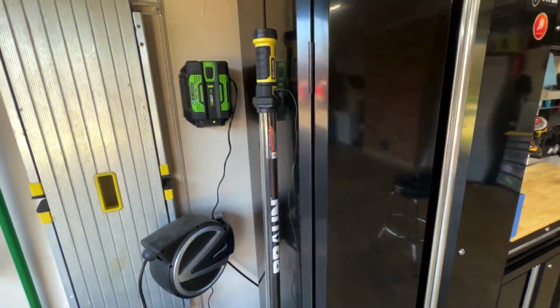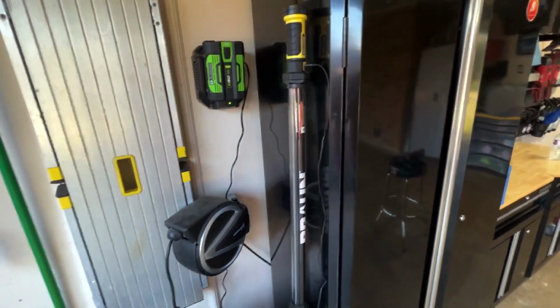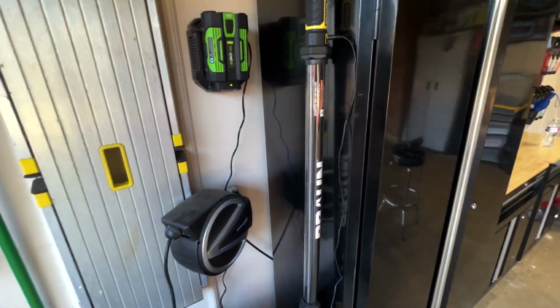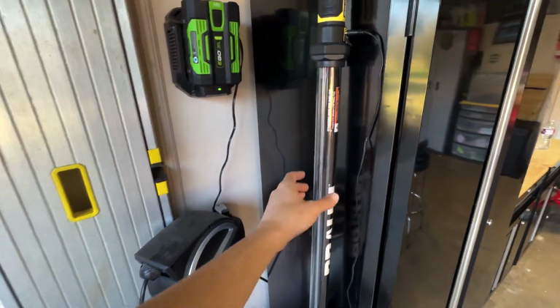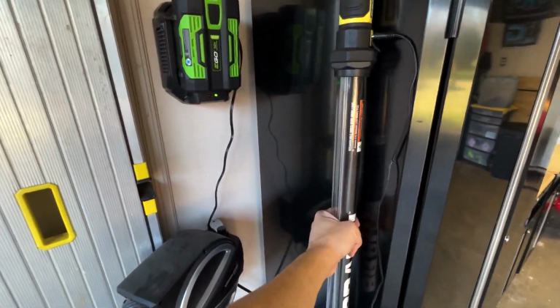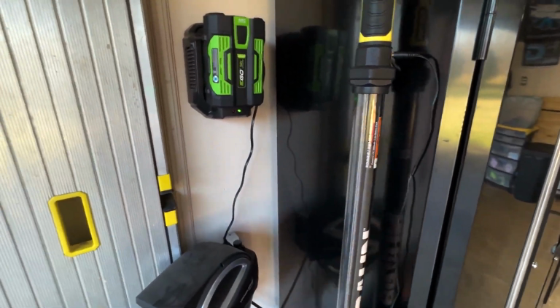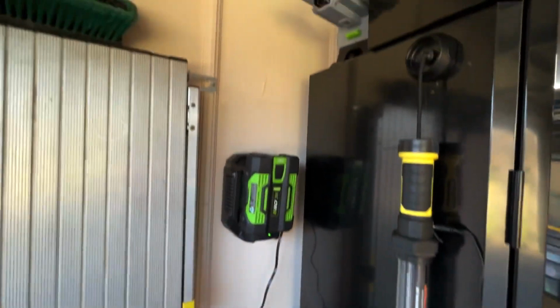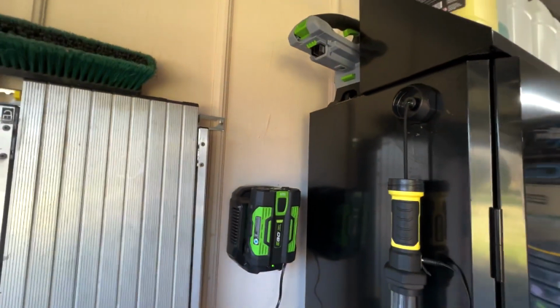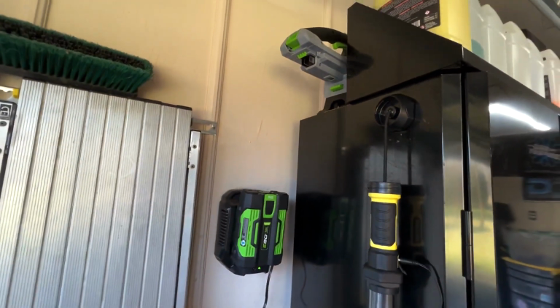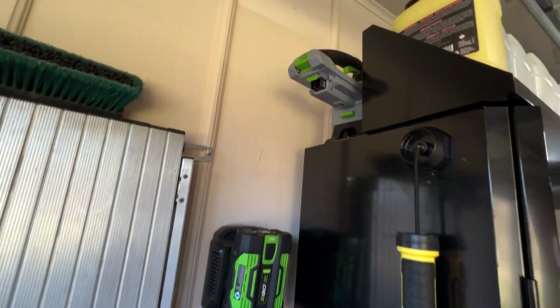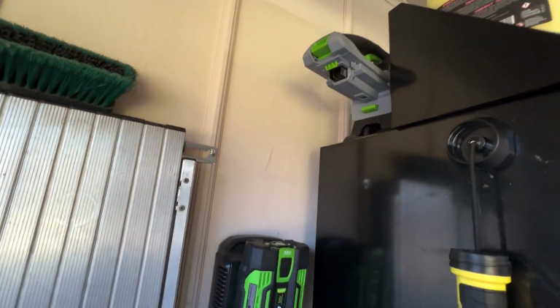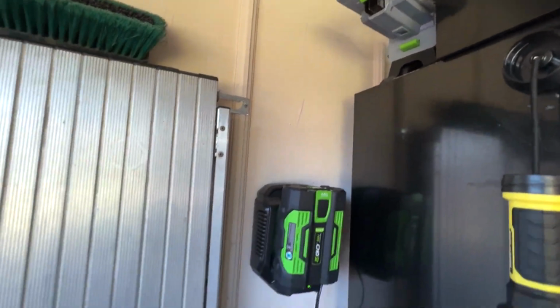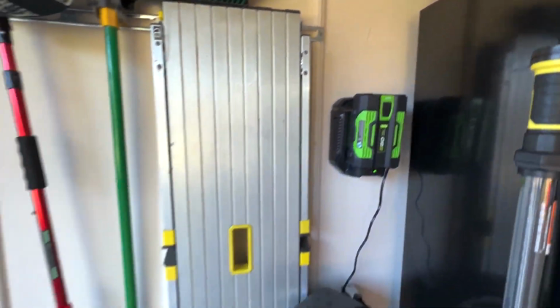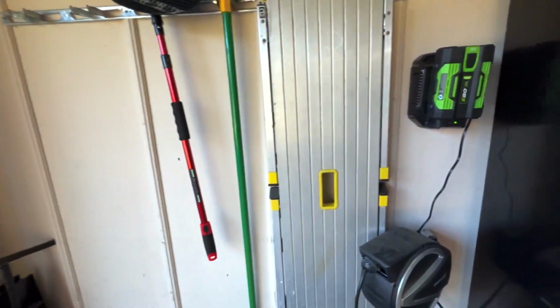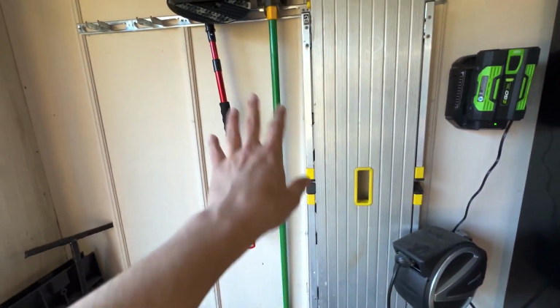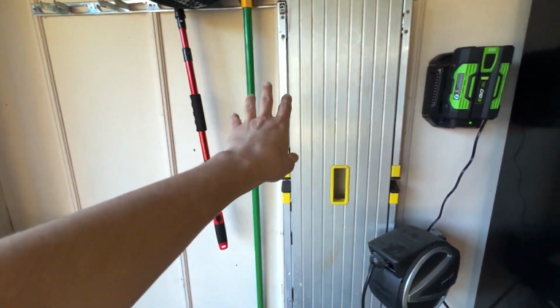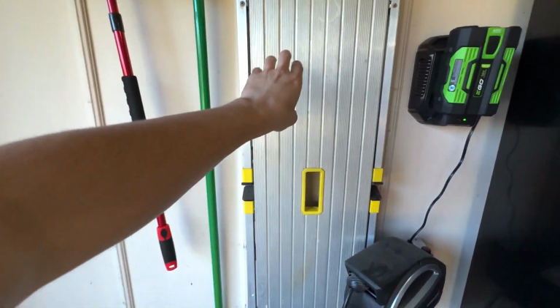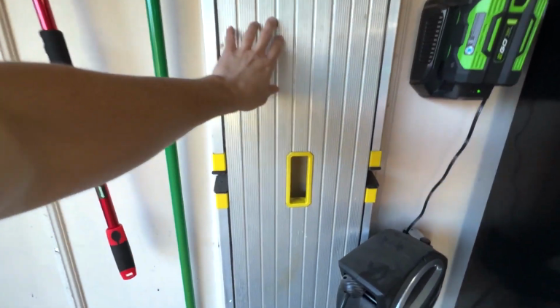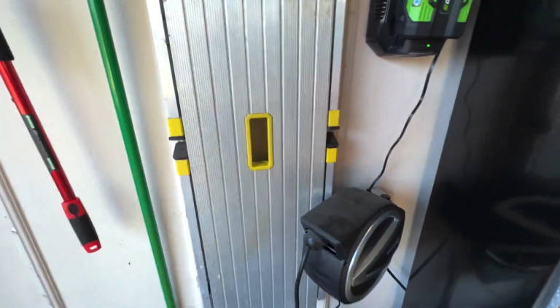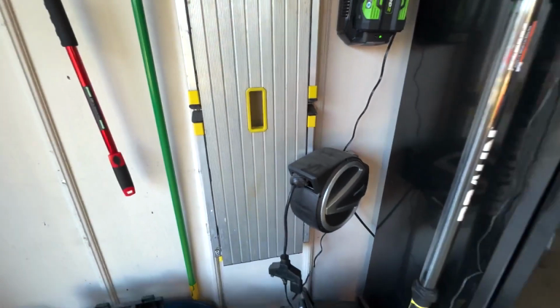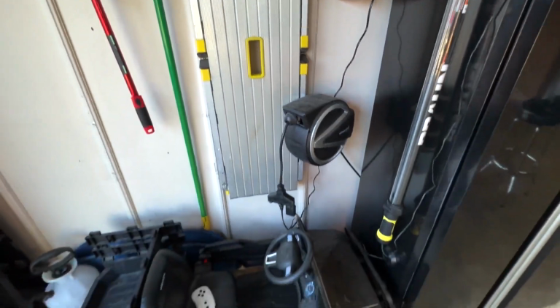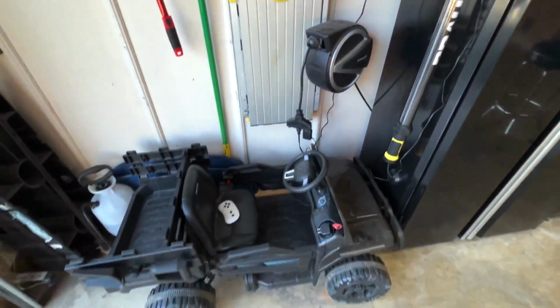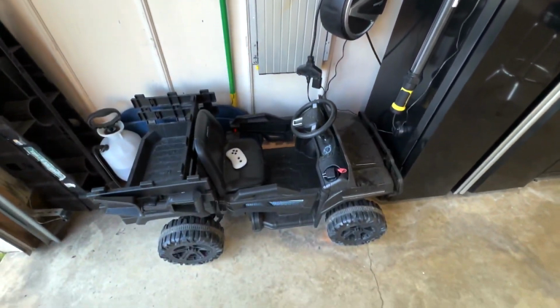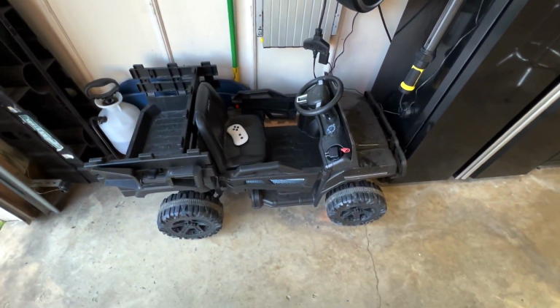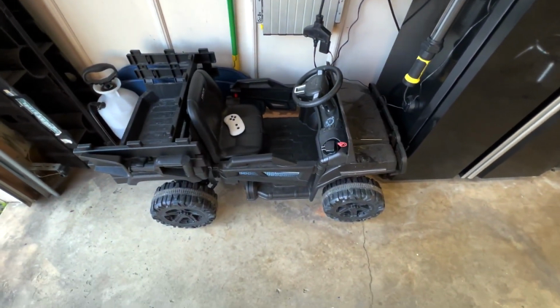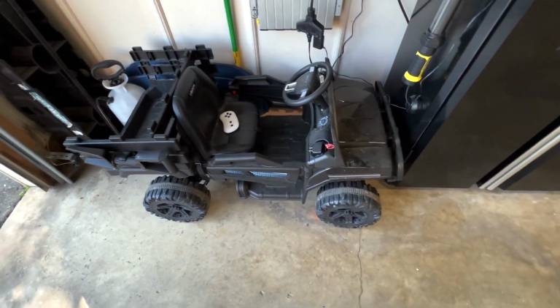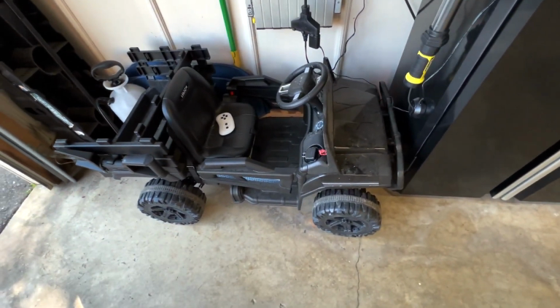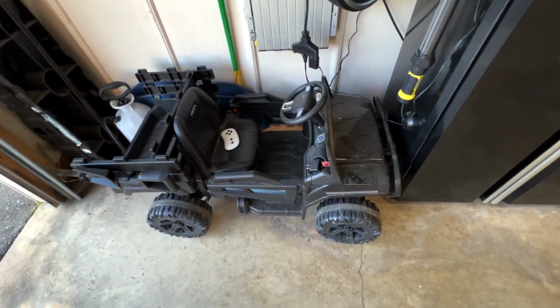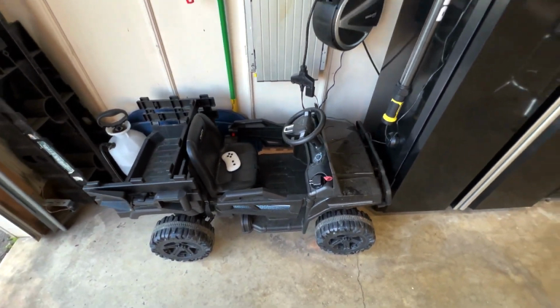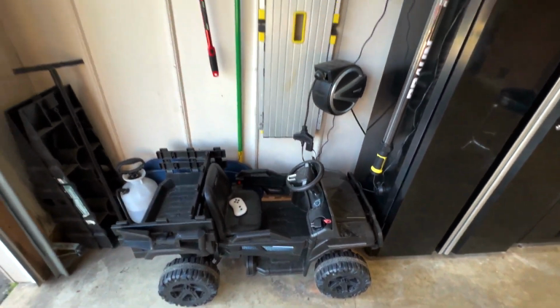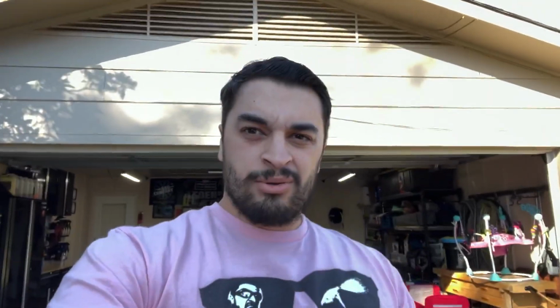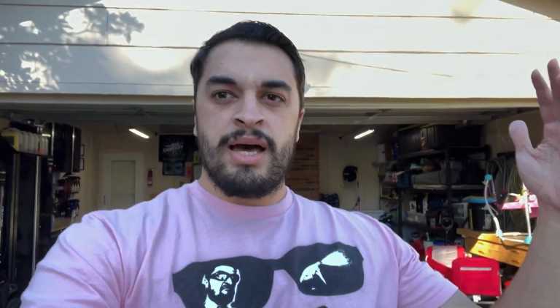Over here we got the Braun interior light, we got the Ego blower. This is where I hang the Gorilla step ladders. And we got the kiddo mobile that needs a good detail.